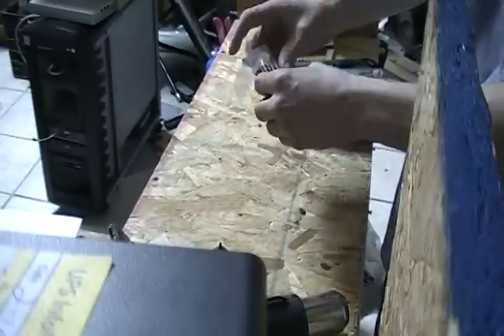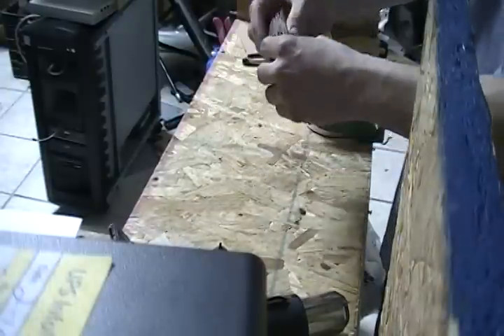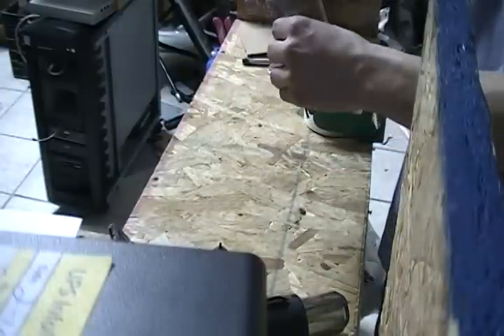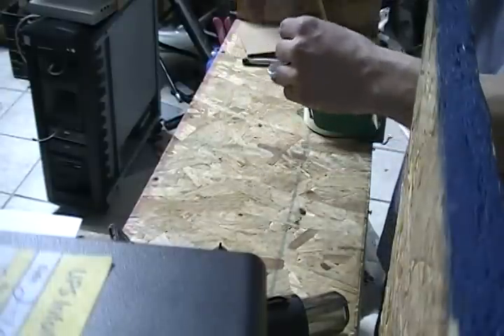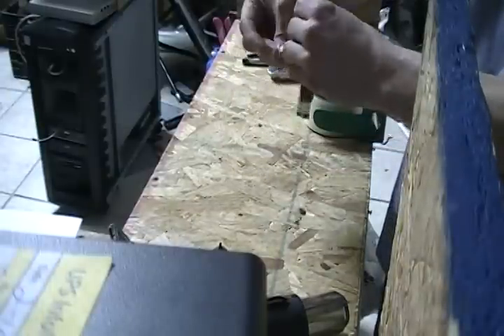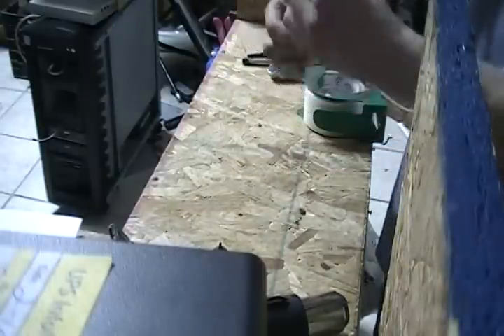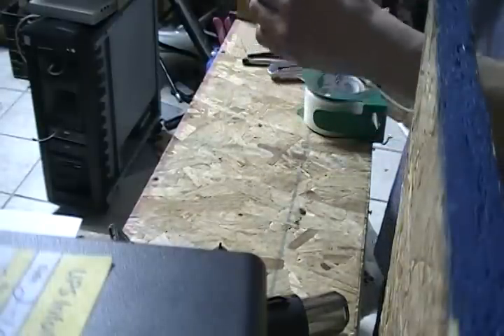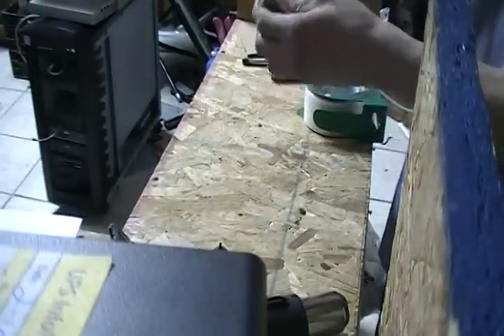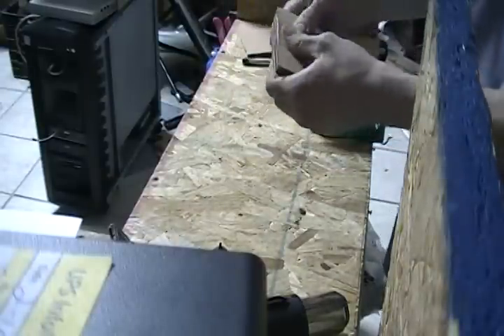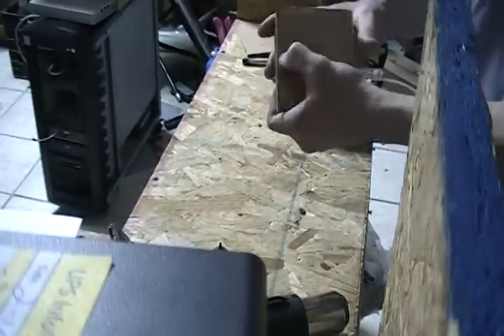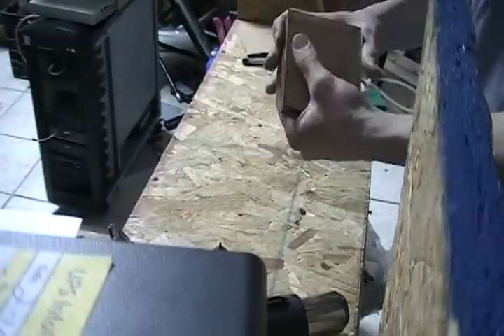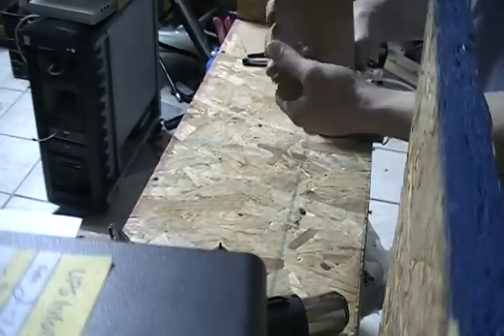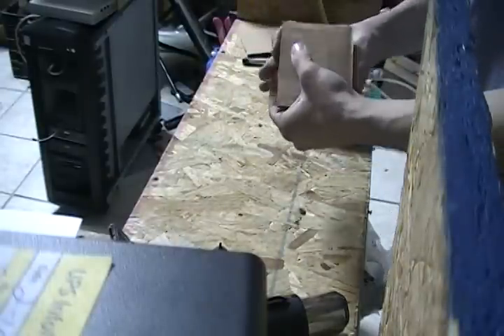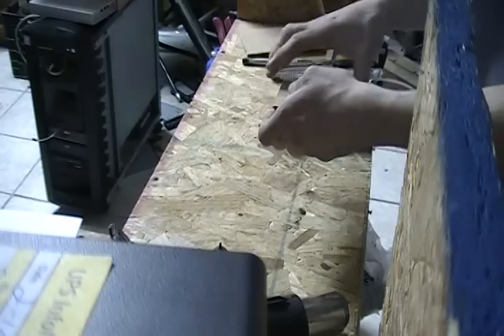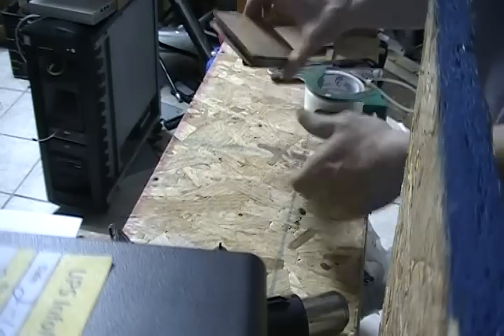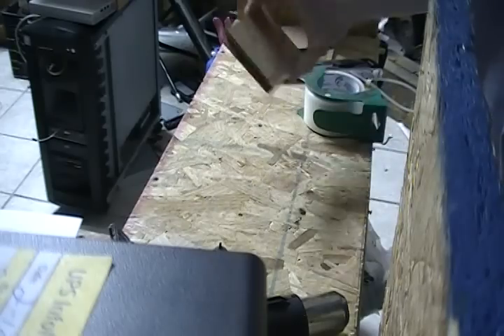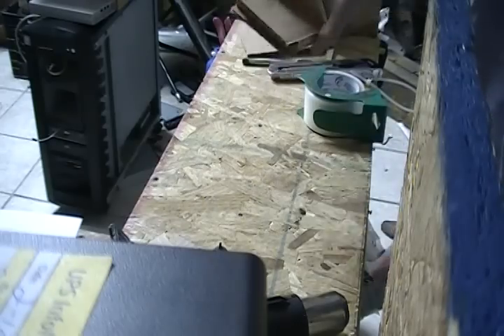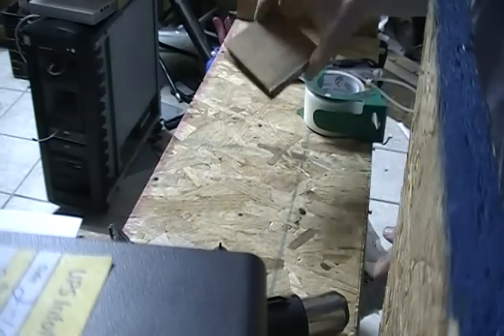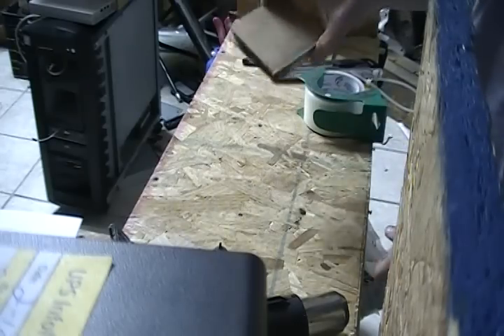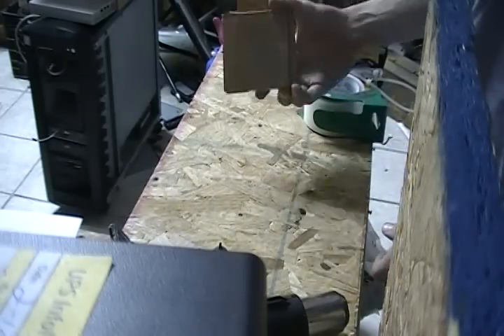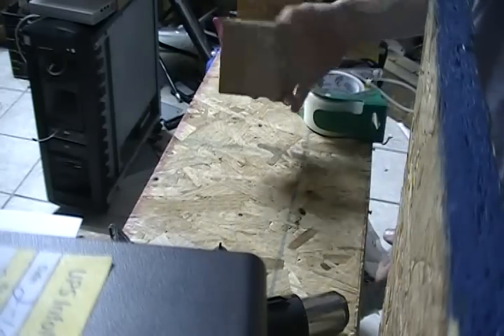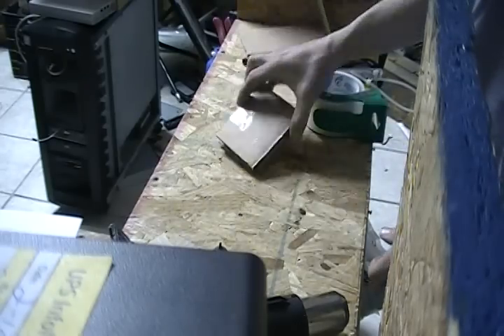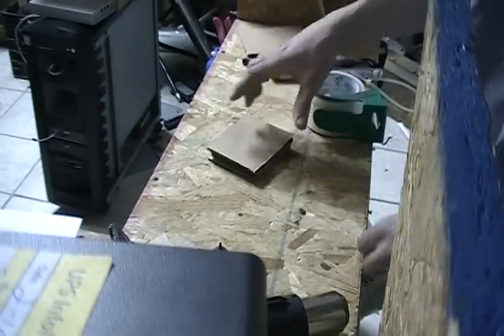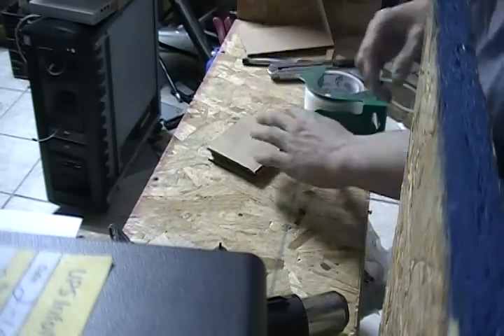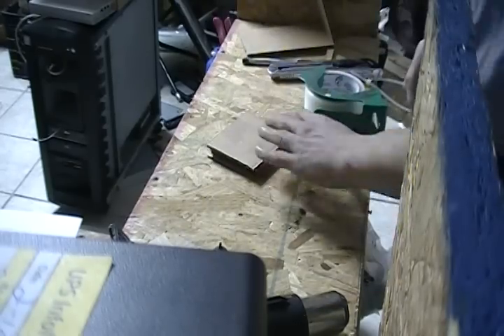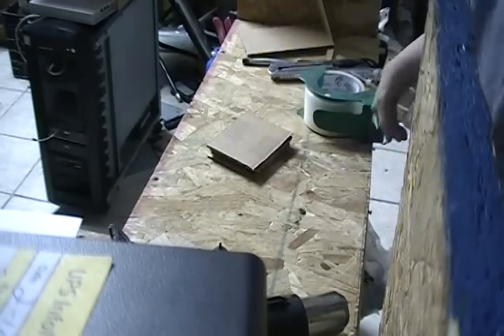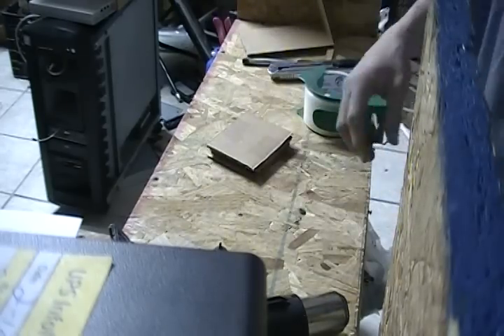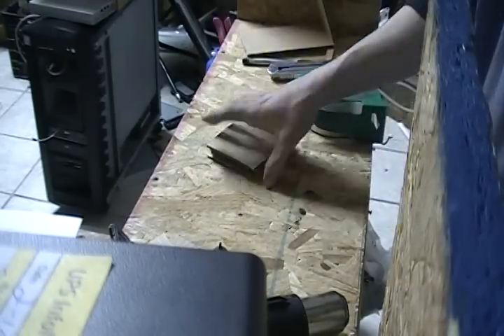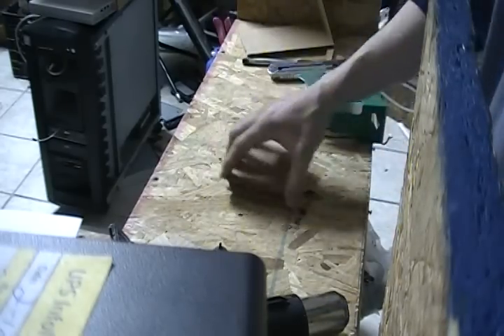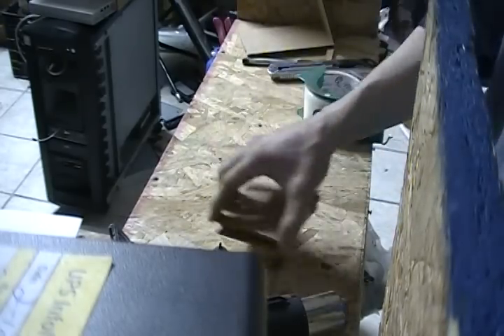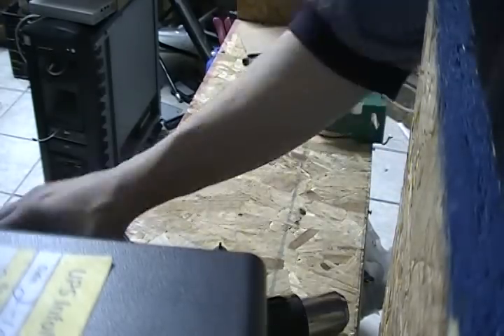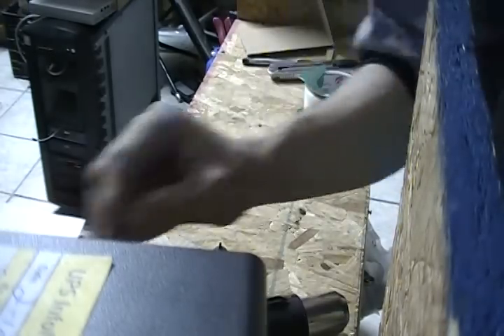If you shake the package it should slightly rattle. This will show that the processor is not being squashed in the box, but that it's not rattling around enough to bend the pins on its own.